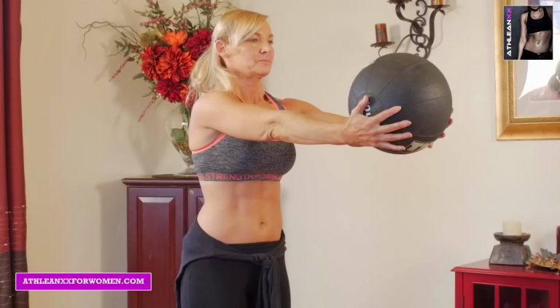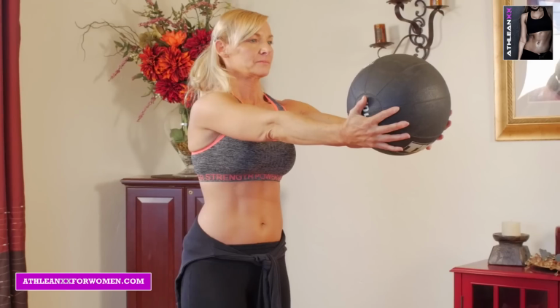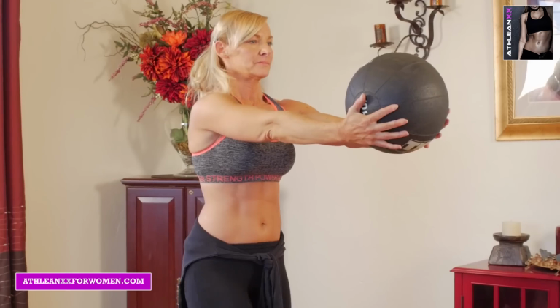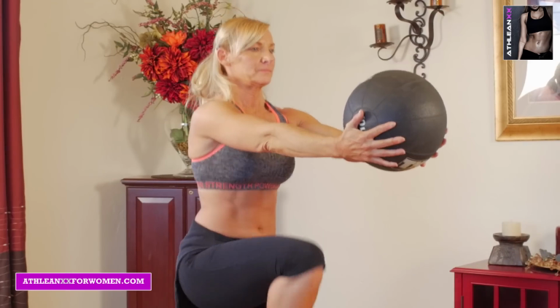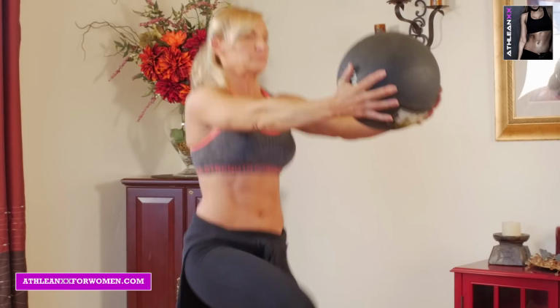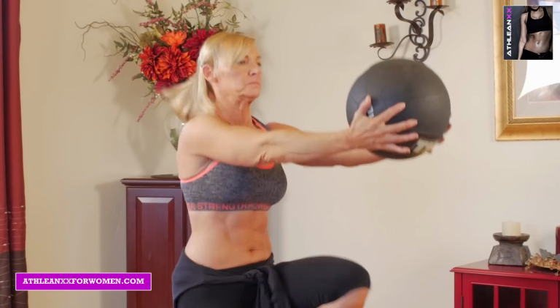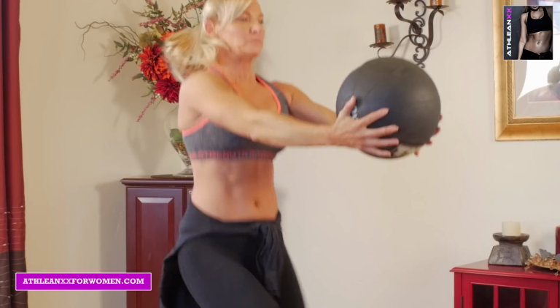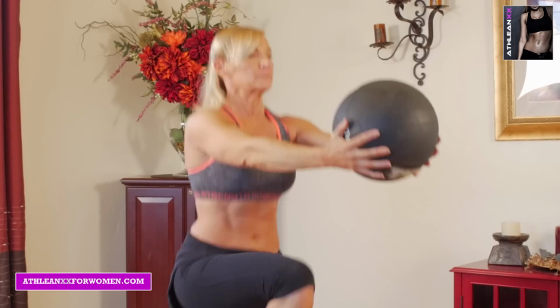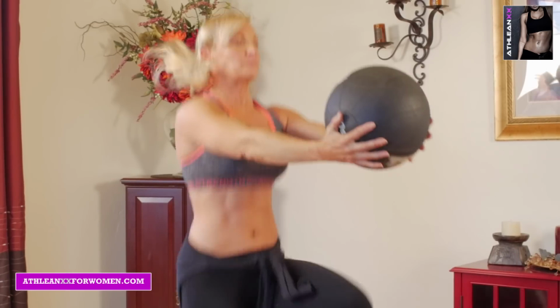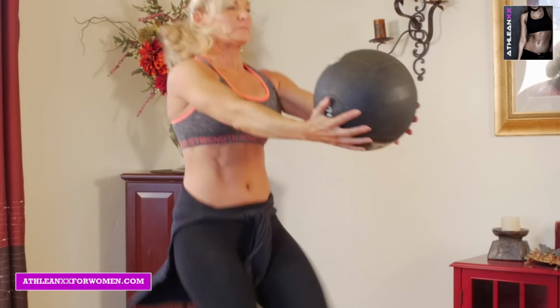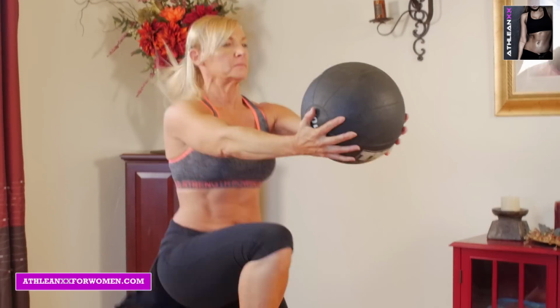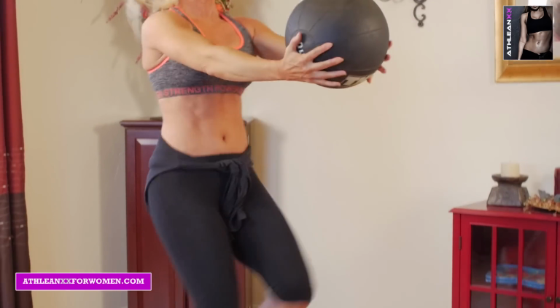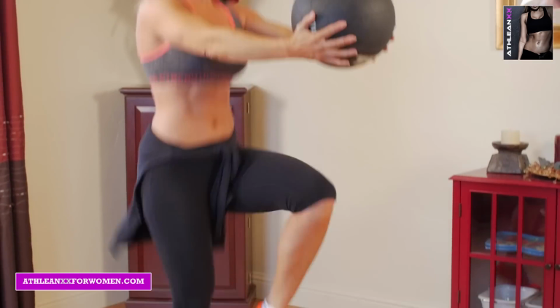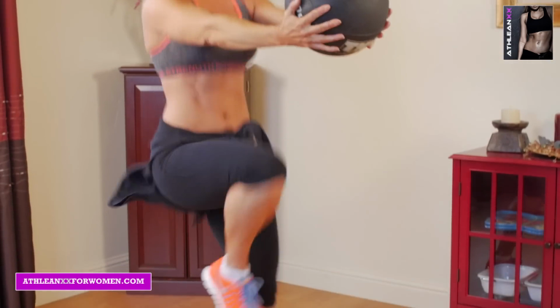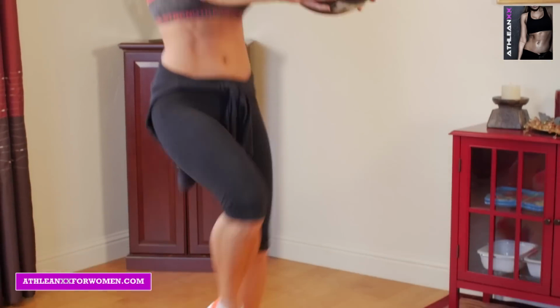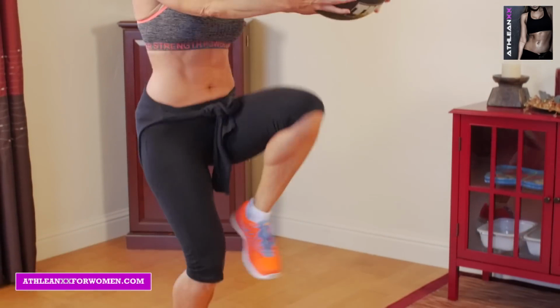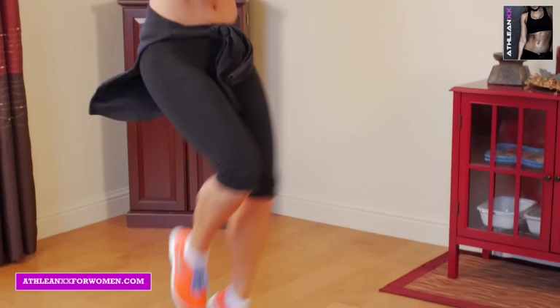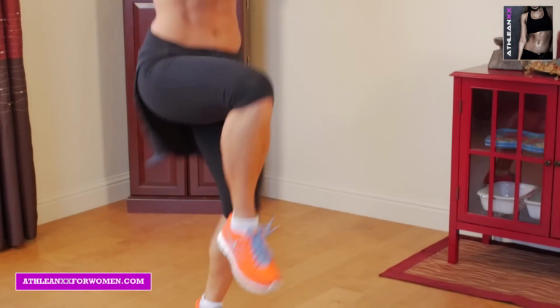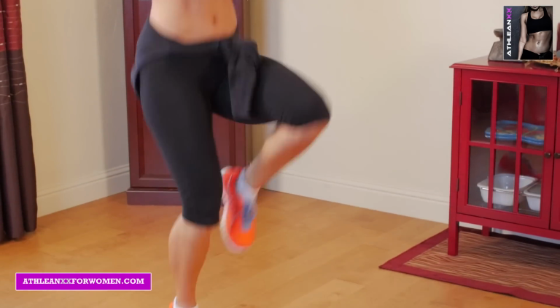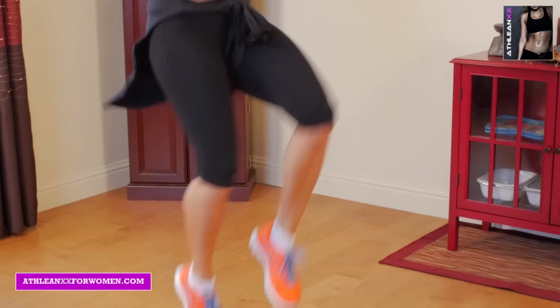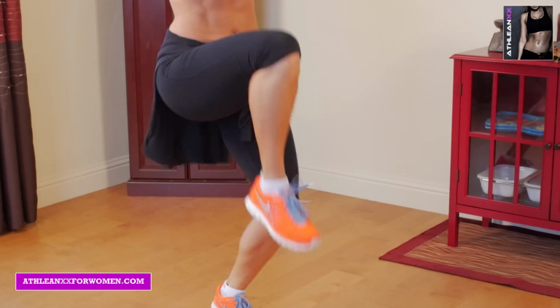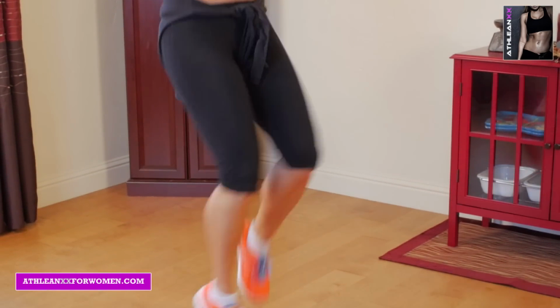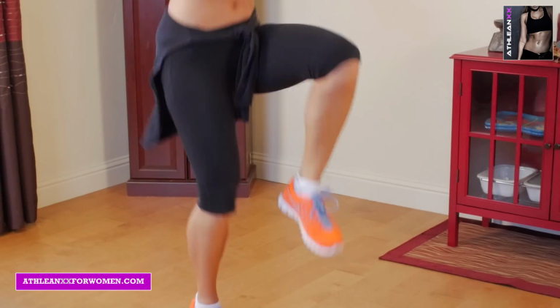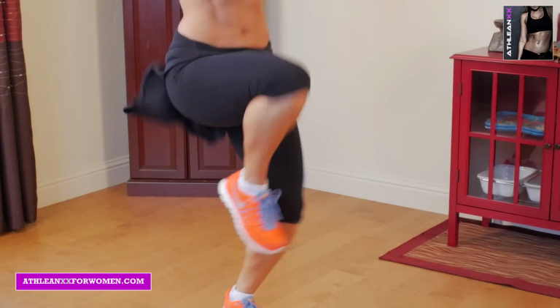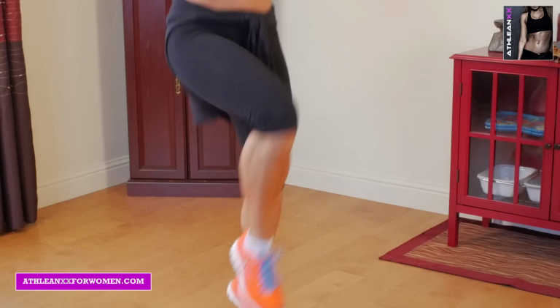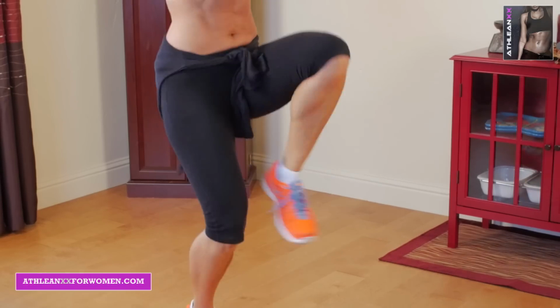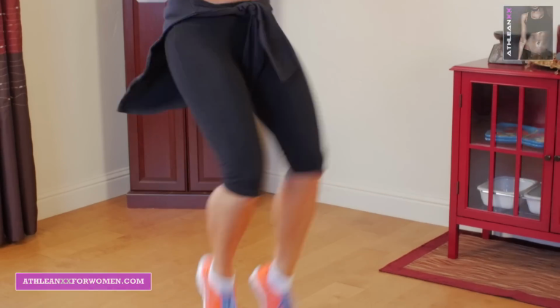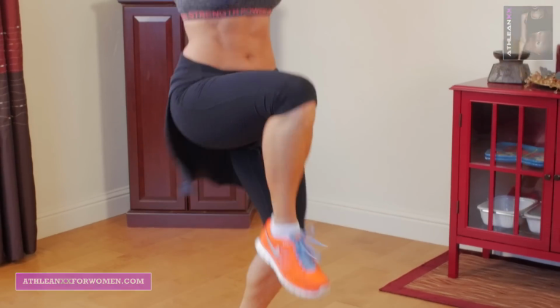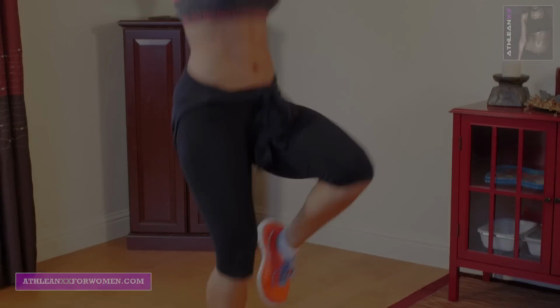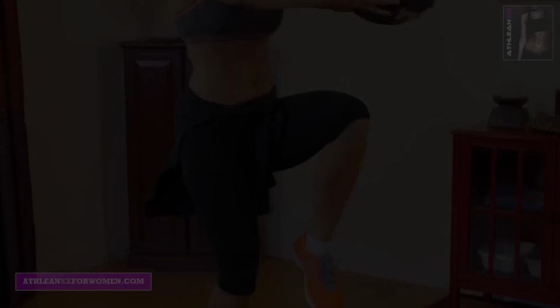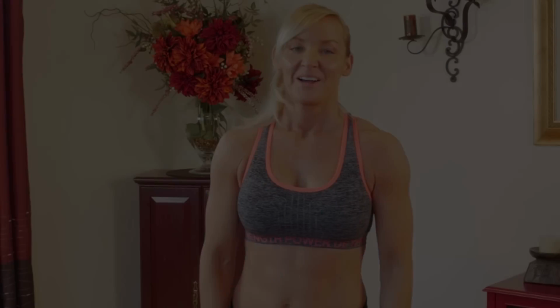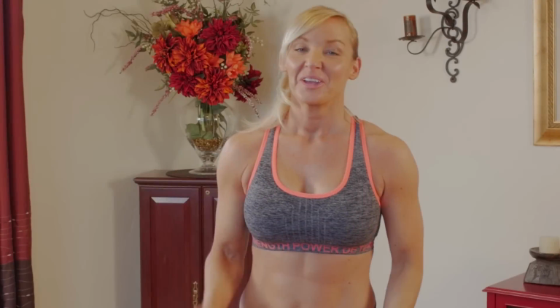Last we have ISO hold with high knees. Hold your medicine ball out in front of you and you're going to drive your knees up as high as you can towards that medicine ball.